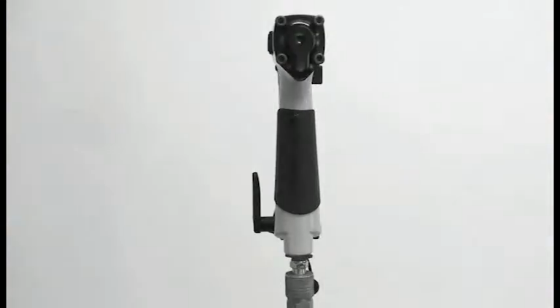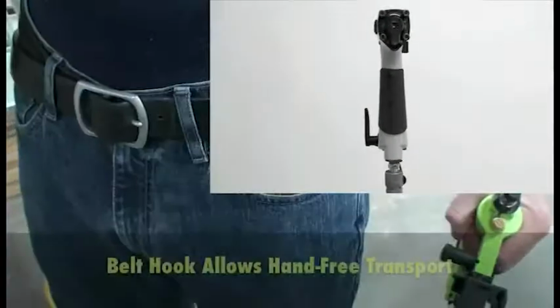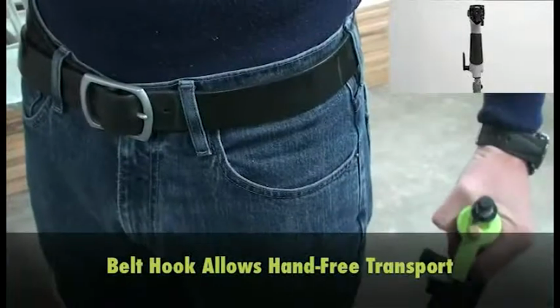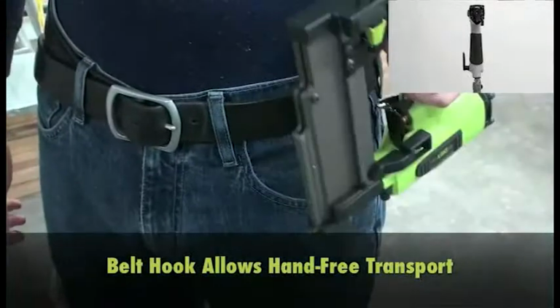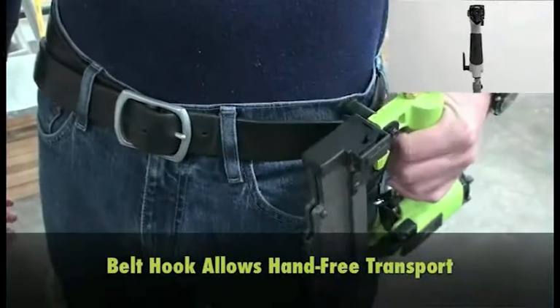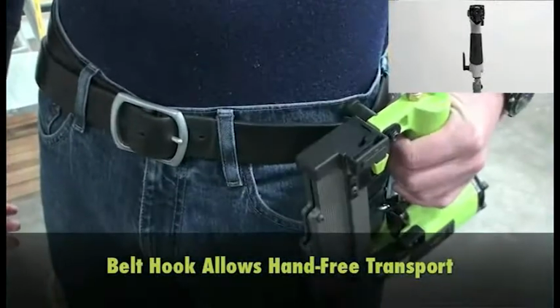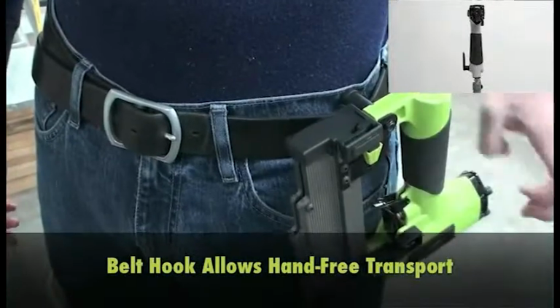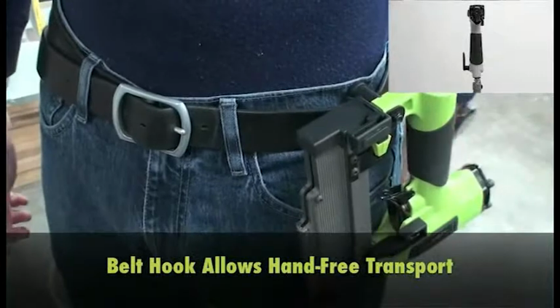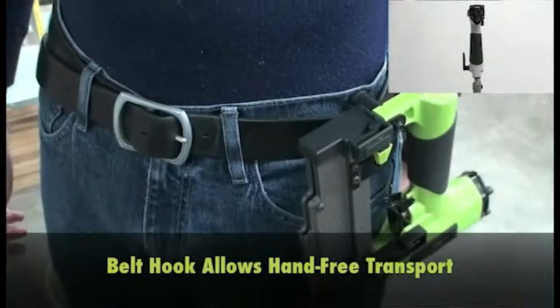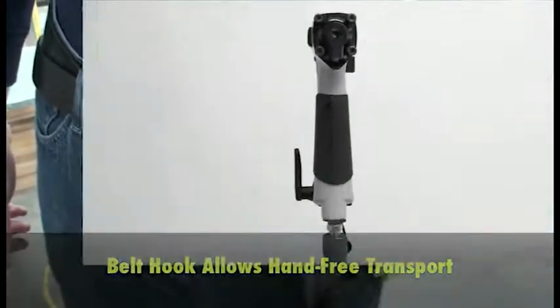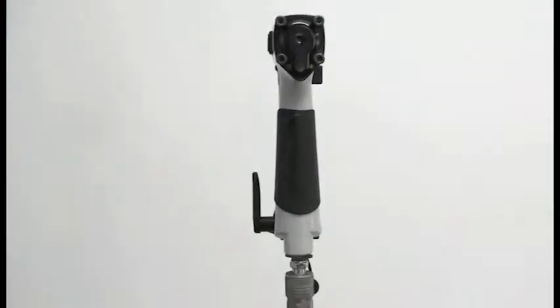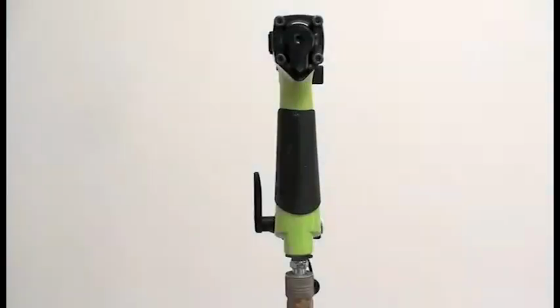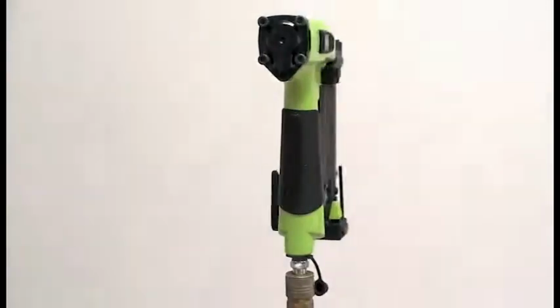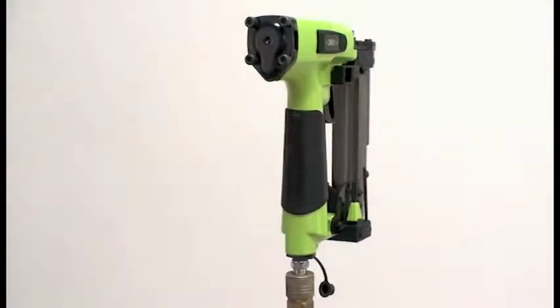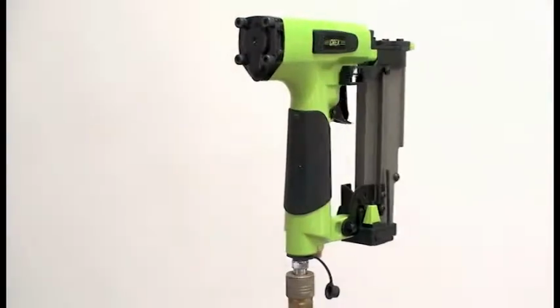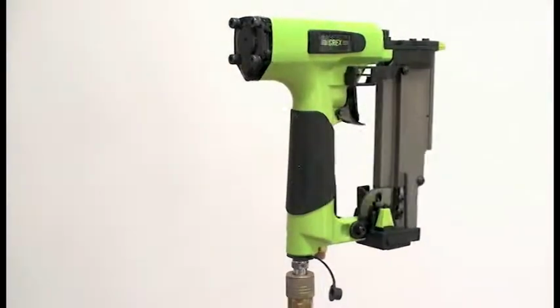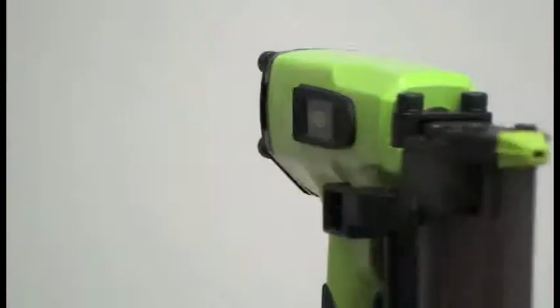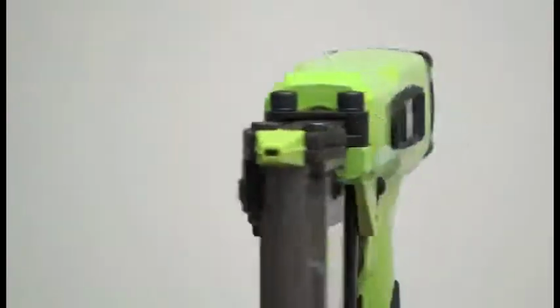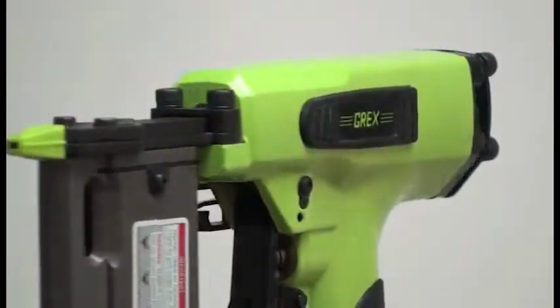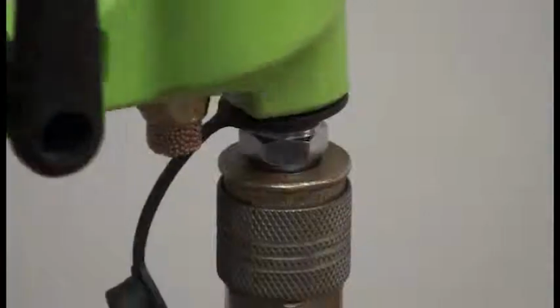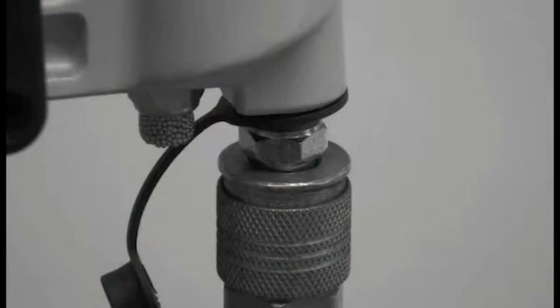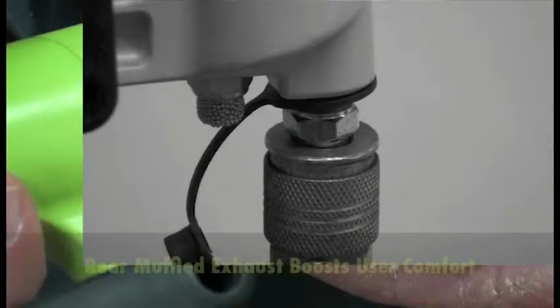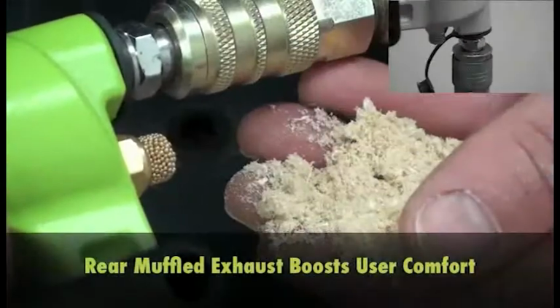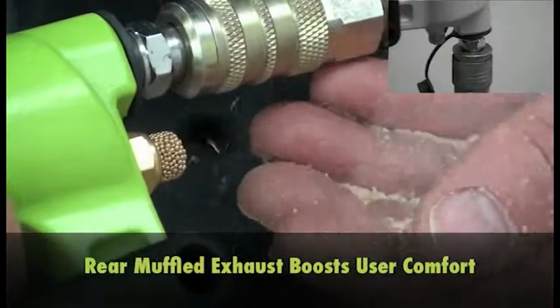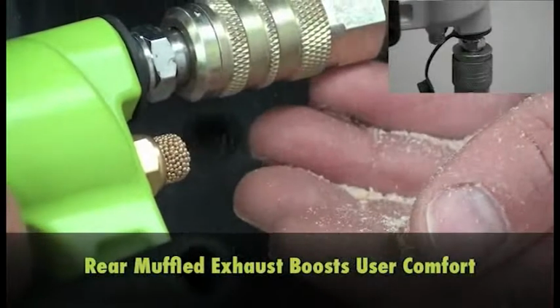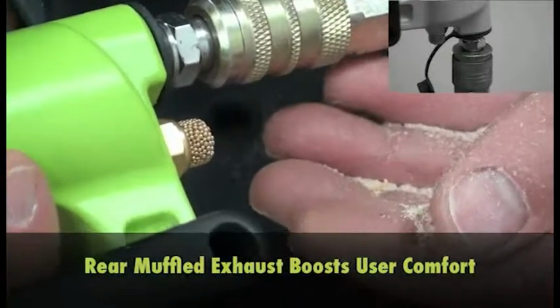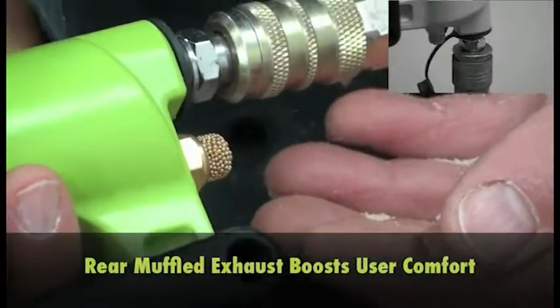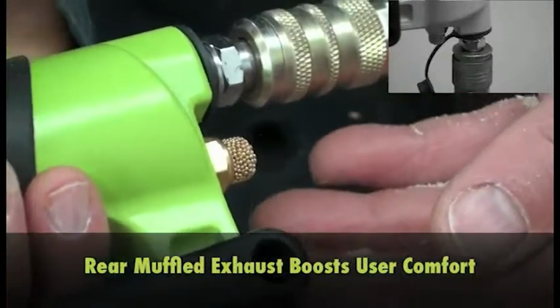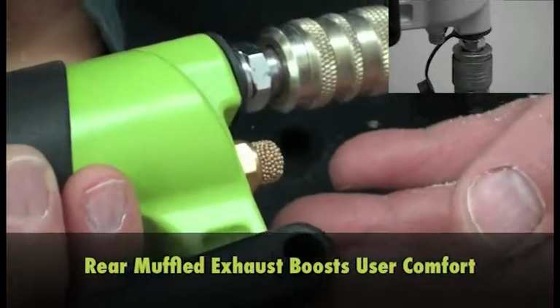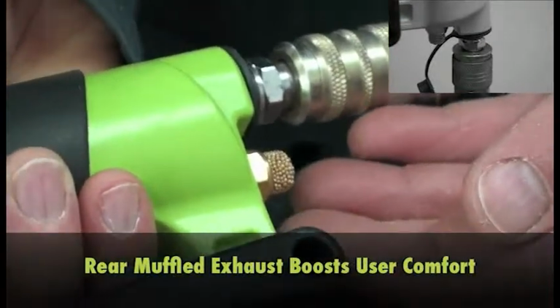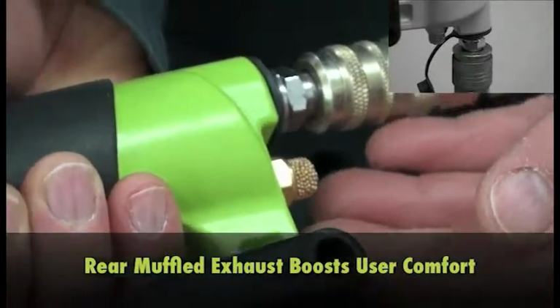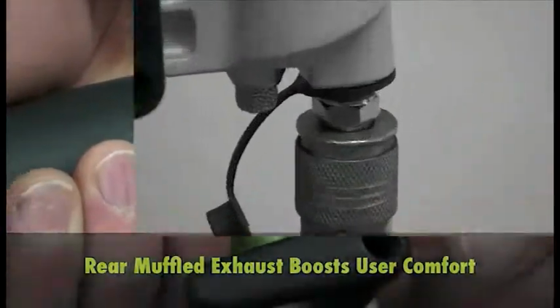The belt hook makes it safe and easy to climb ladders and scaffolding. The muffled rear-mounted exhaust means you never get a face full of air.